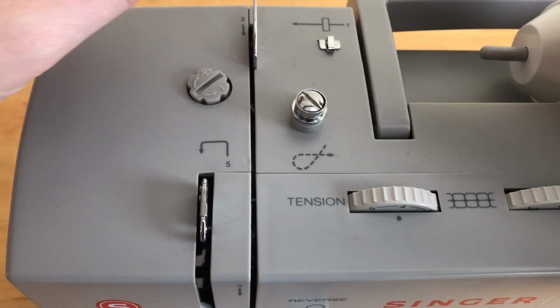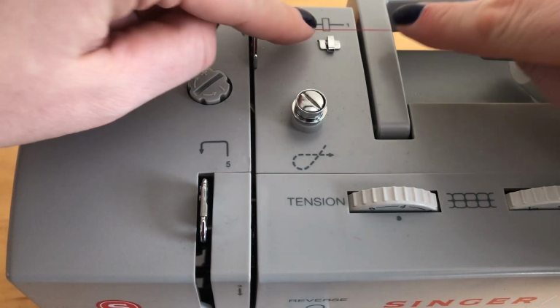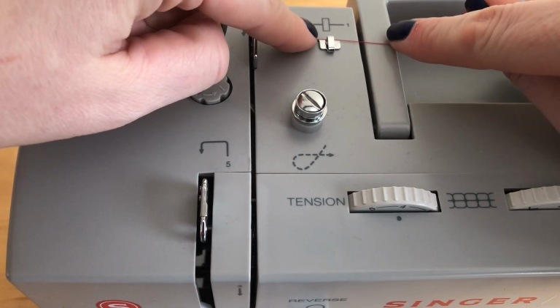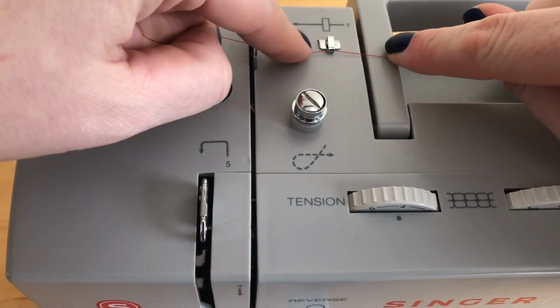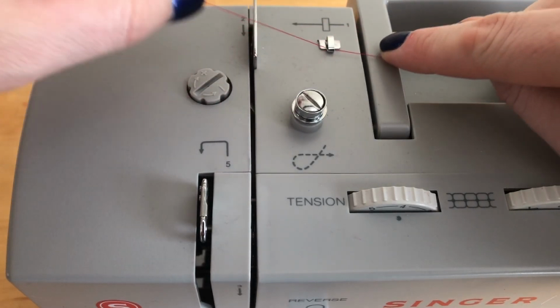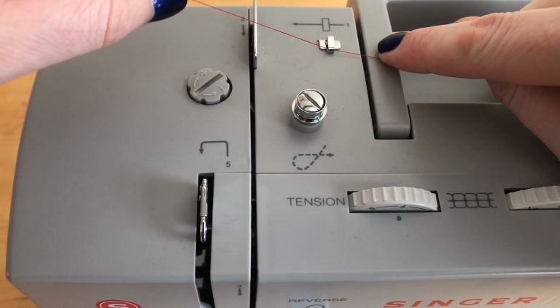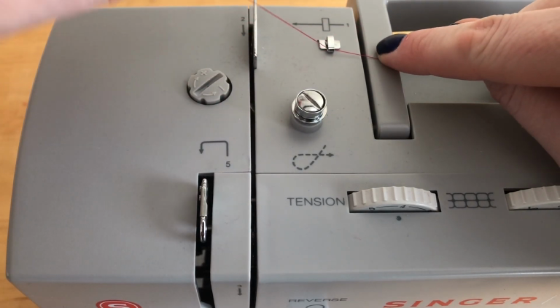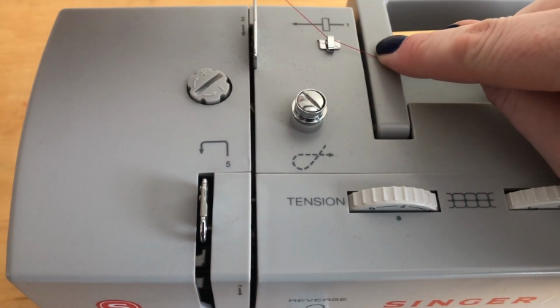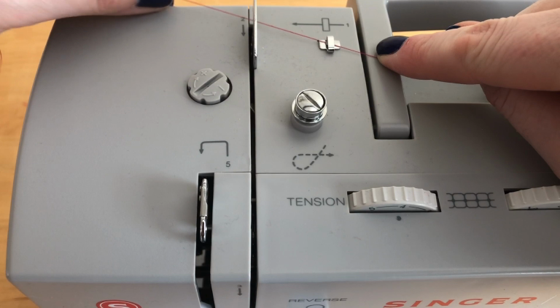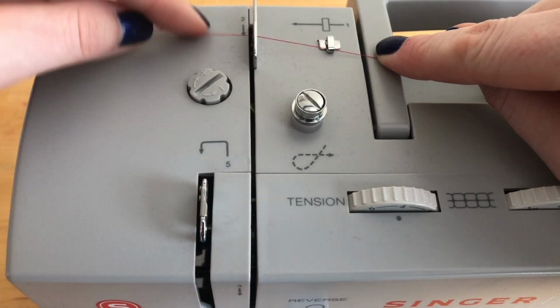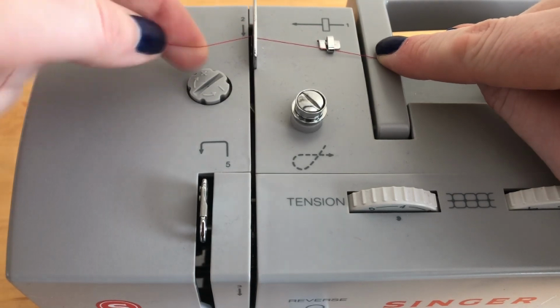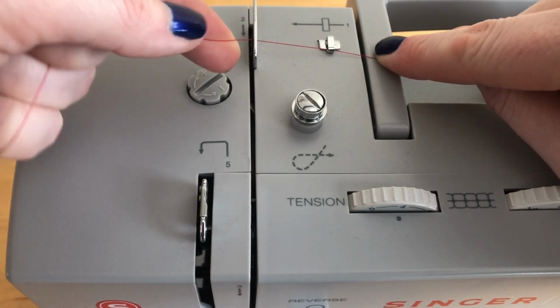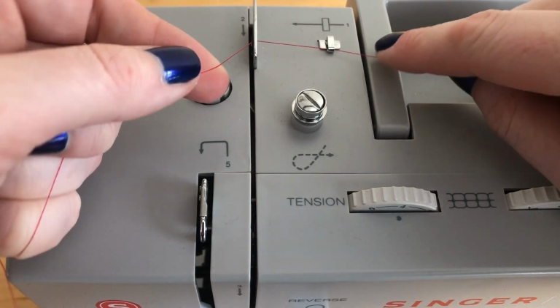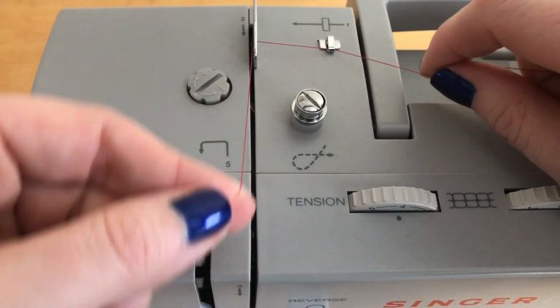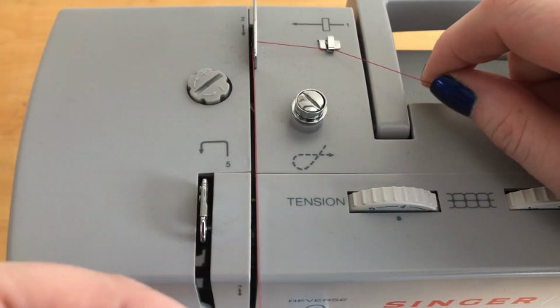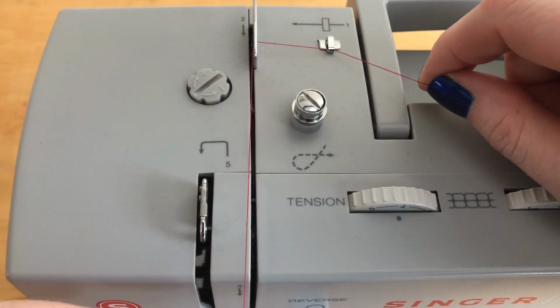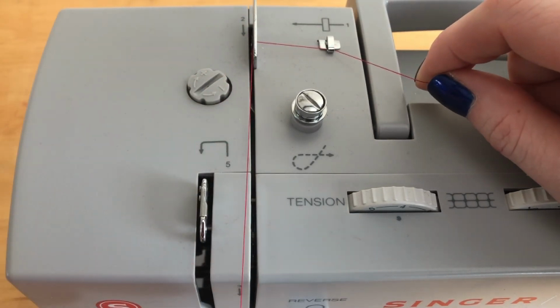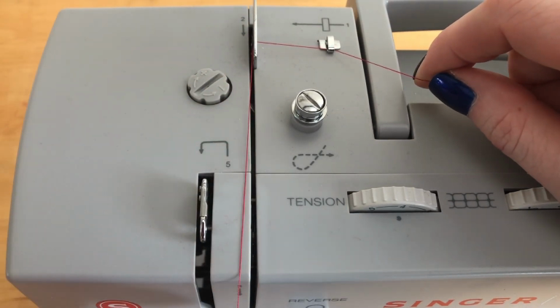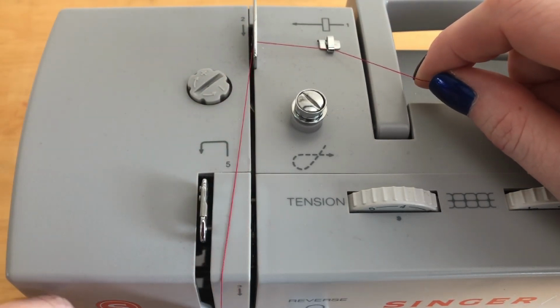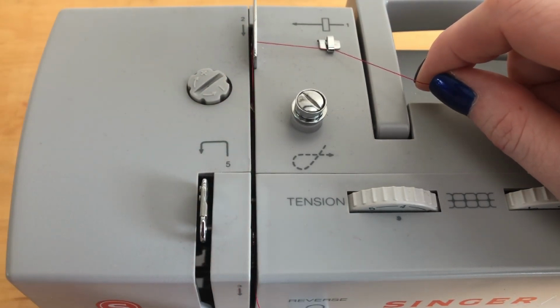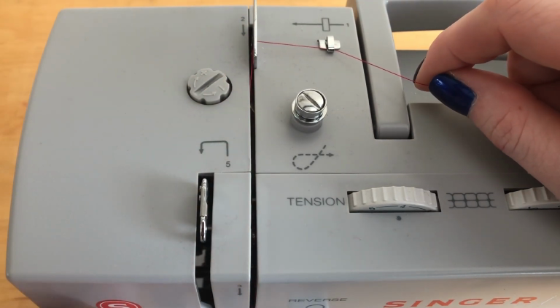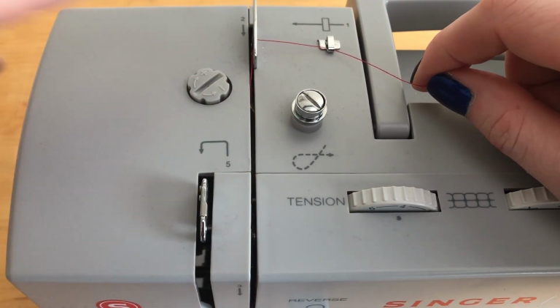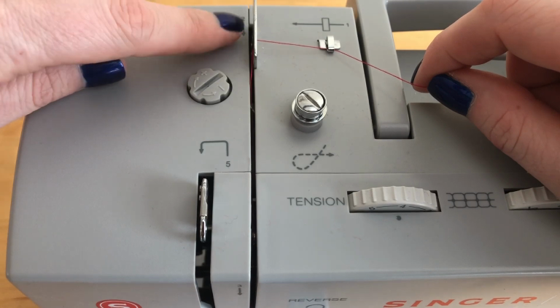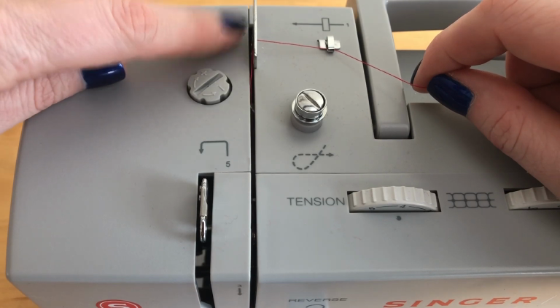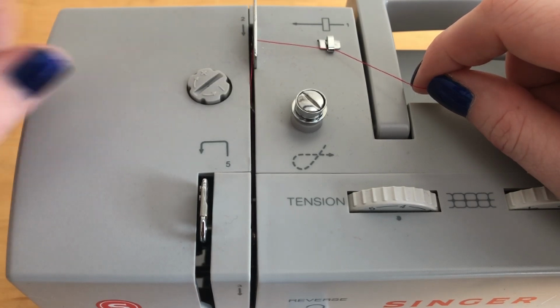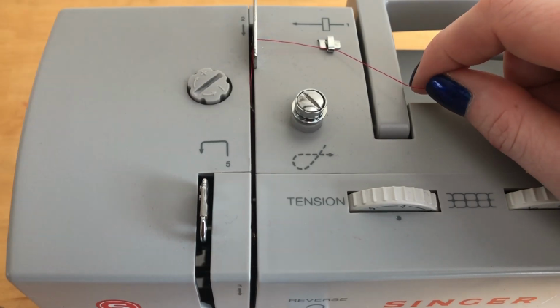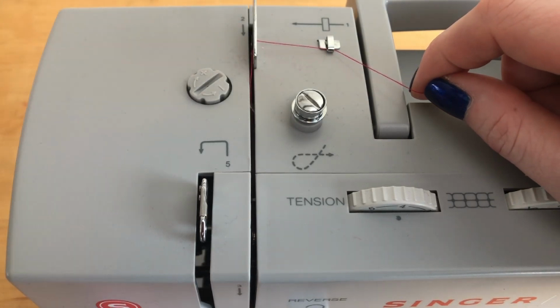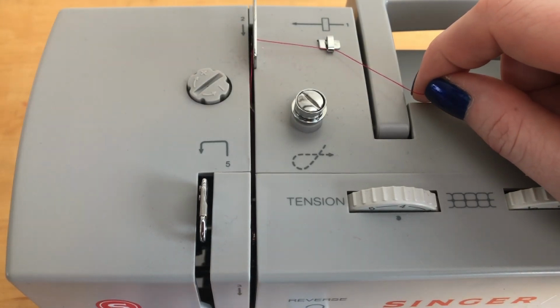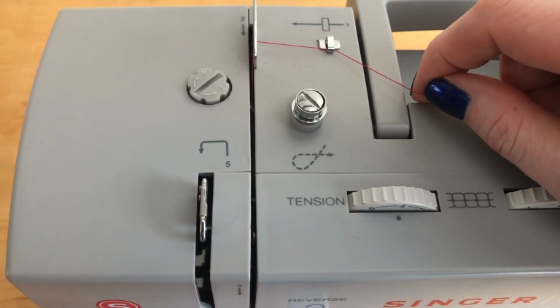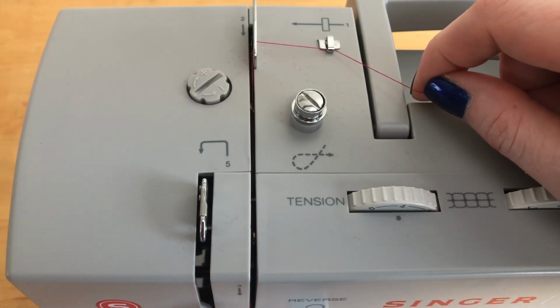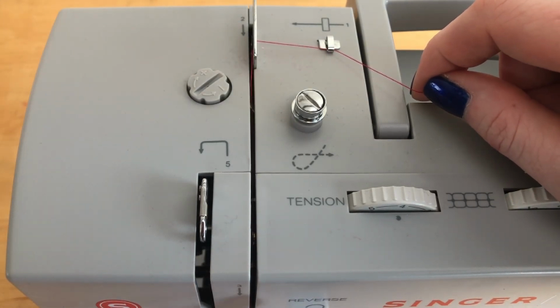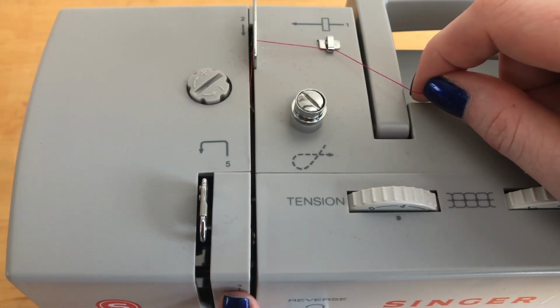Find the number one and gently slide the thread into the thread guide, then do the same with number two. Then bring the thread forward down the front of the machine — see the arrow pointing down, that tells you what direction to bring your thread.